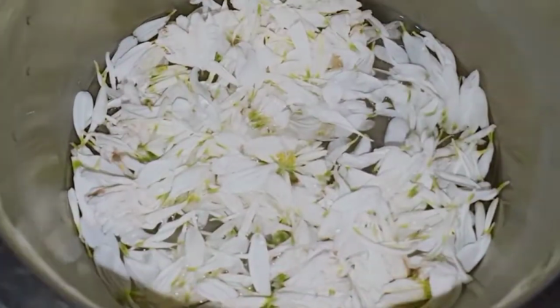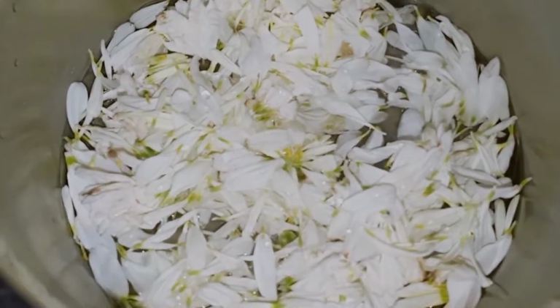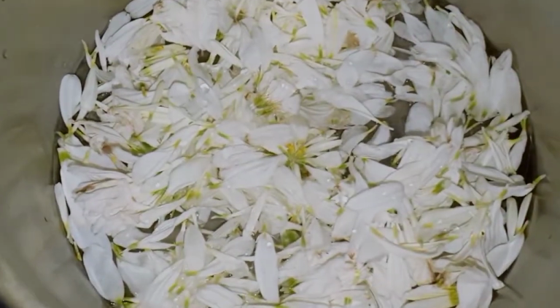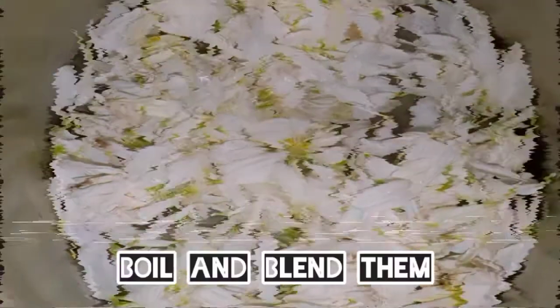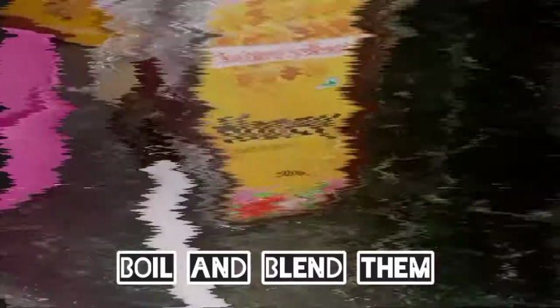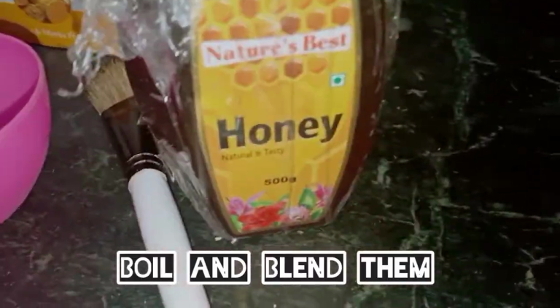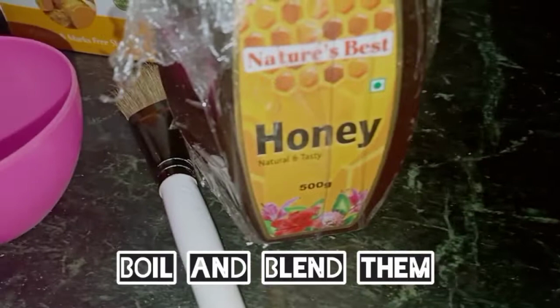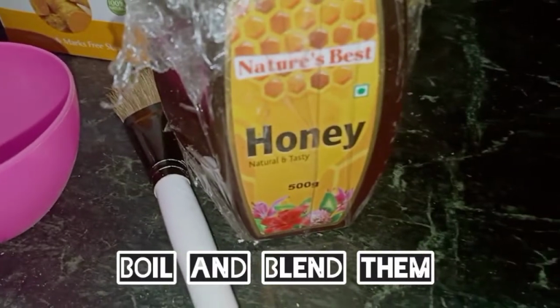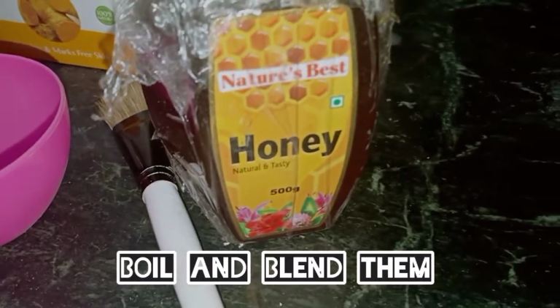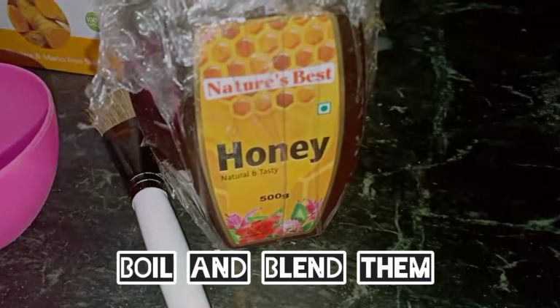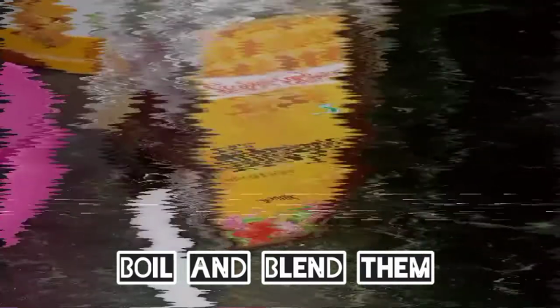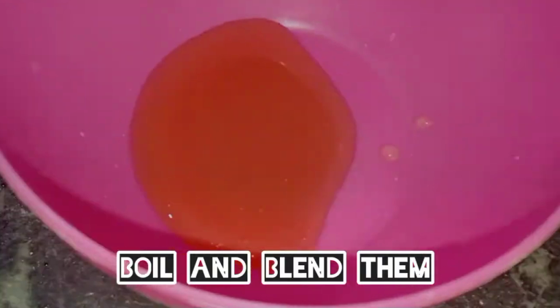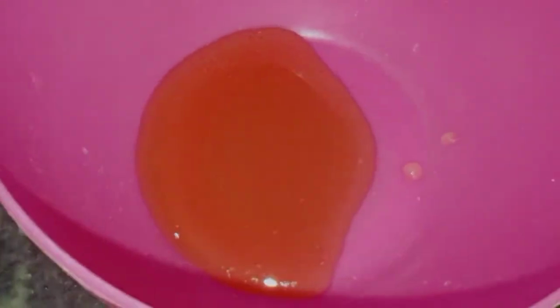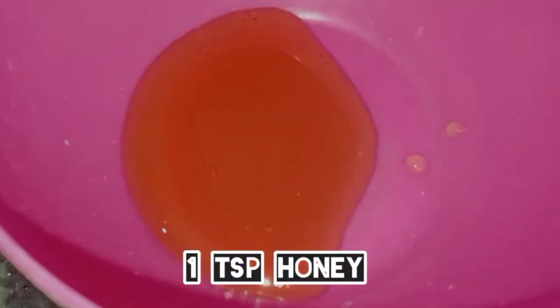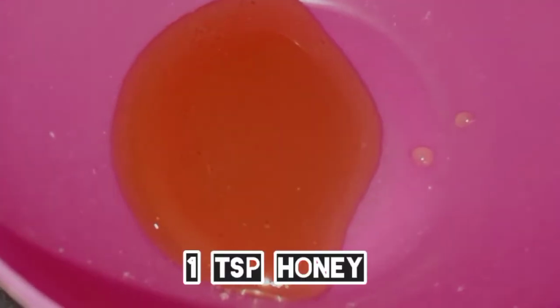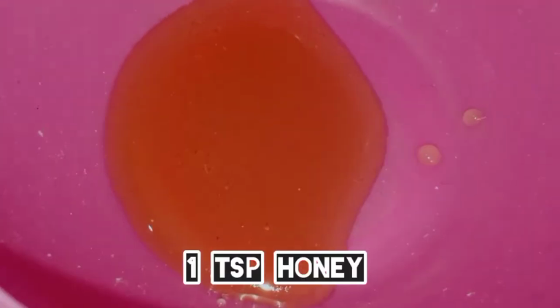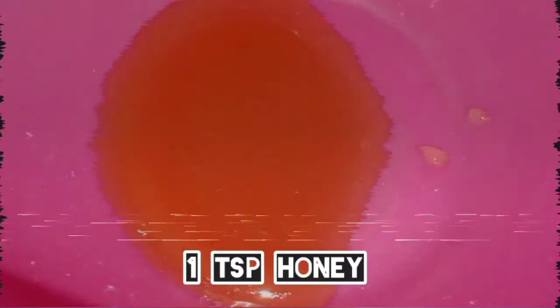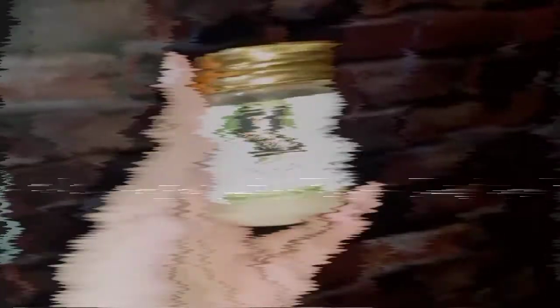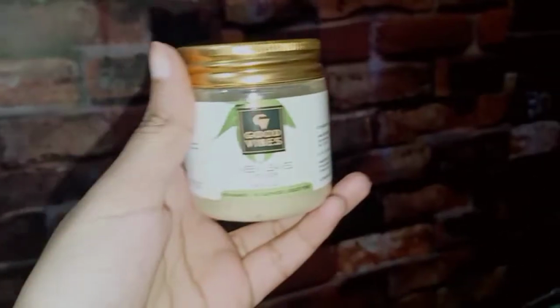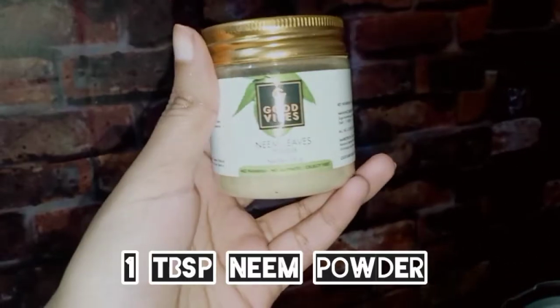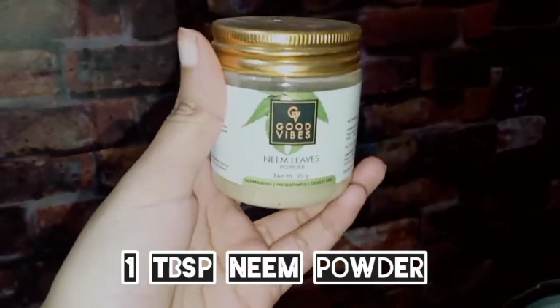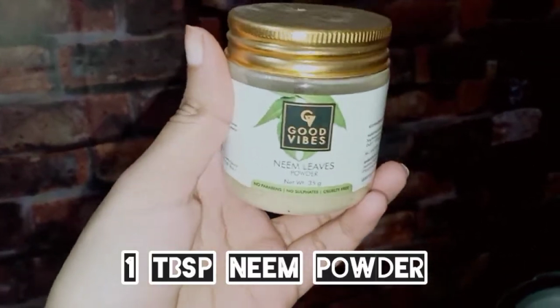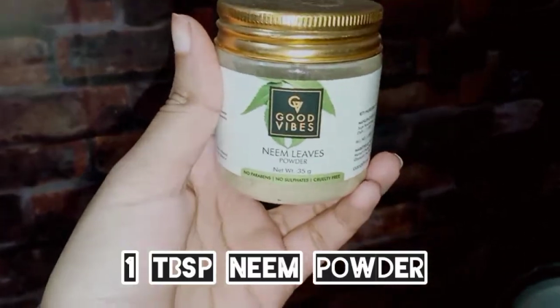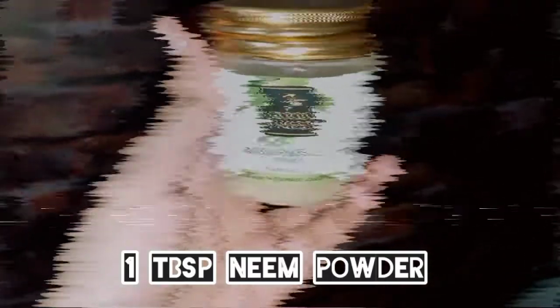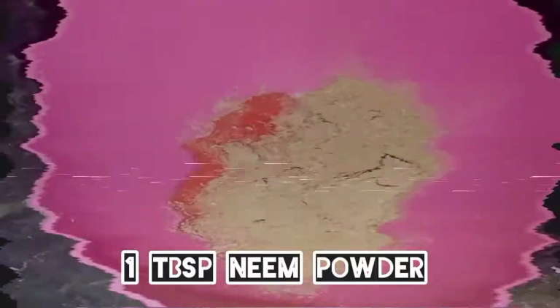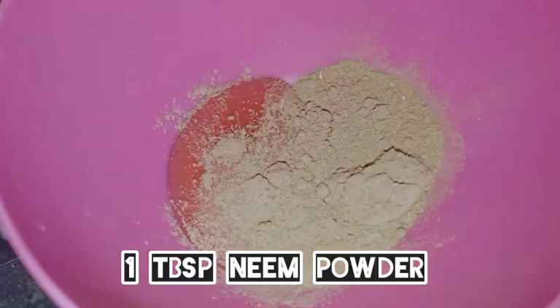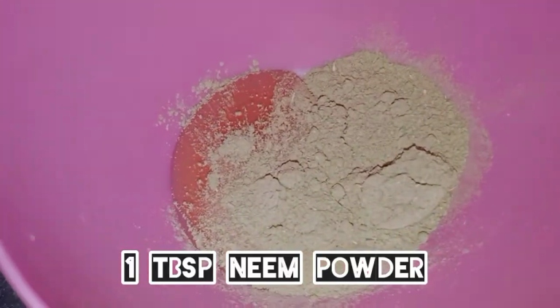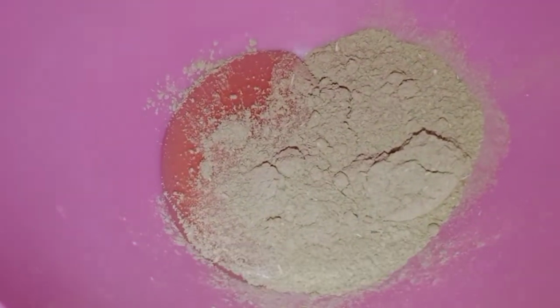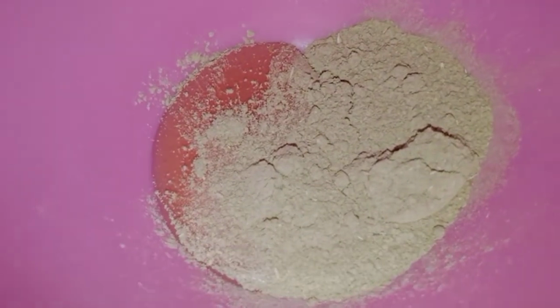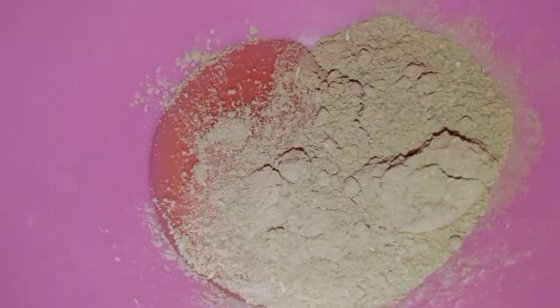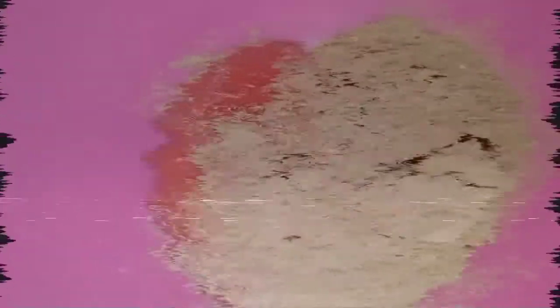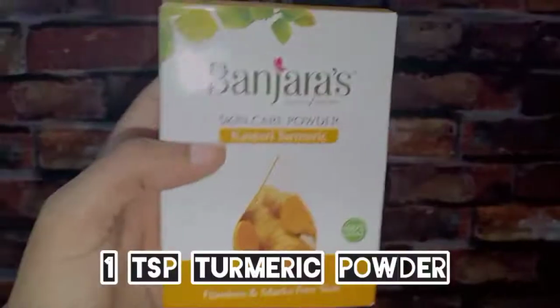So what I am going to do is boil it in water. I am going to add a teaspoon of honey at a time, and then add a little bit of vapor.